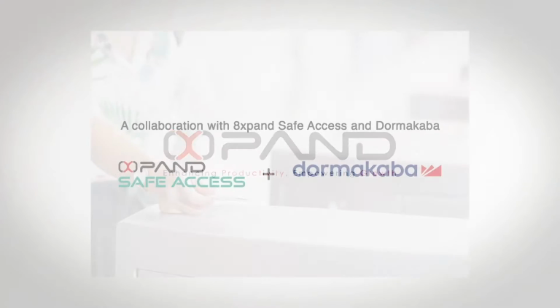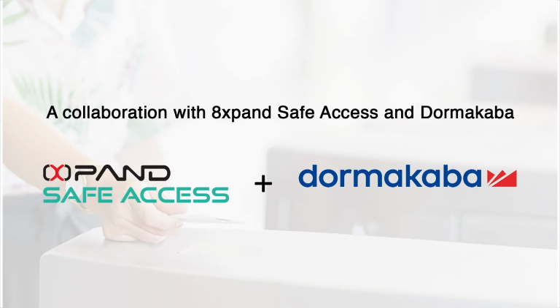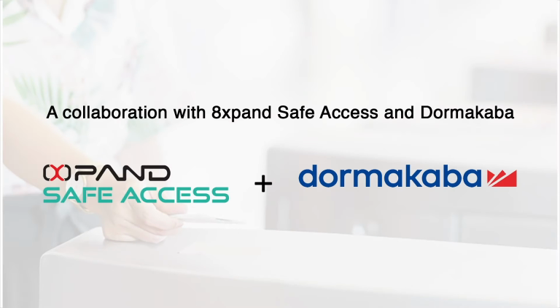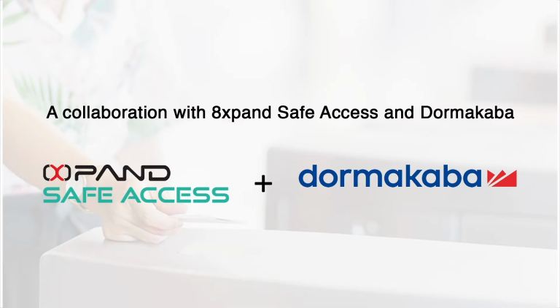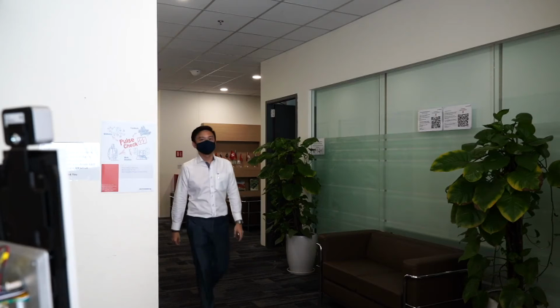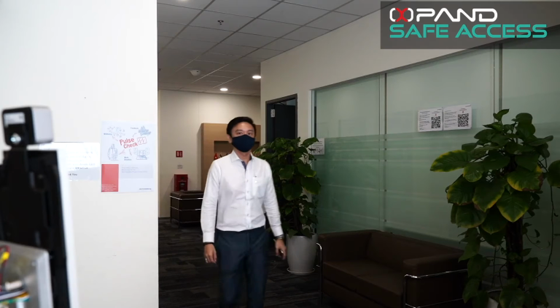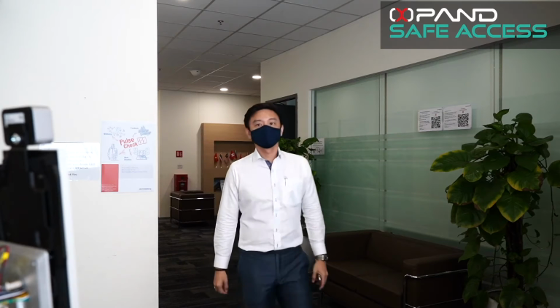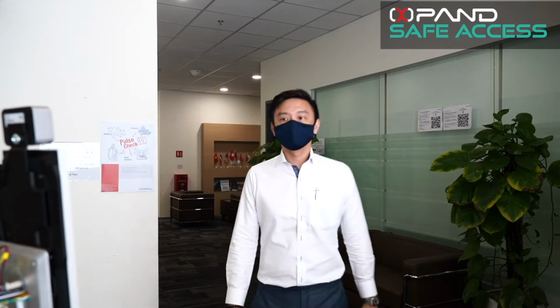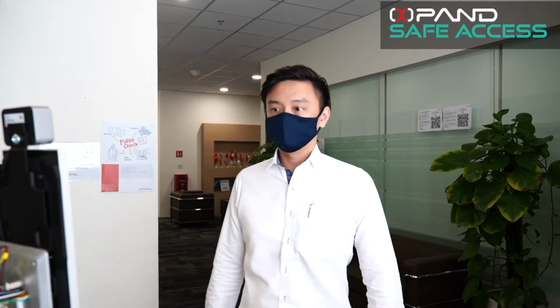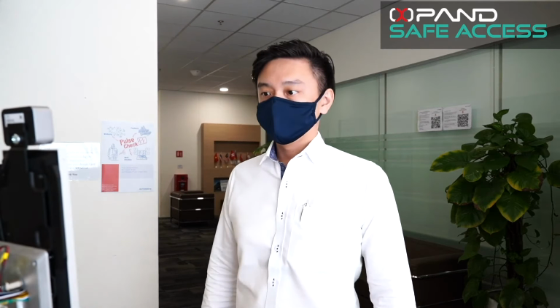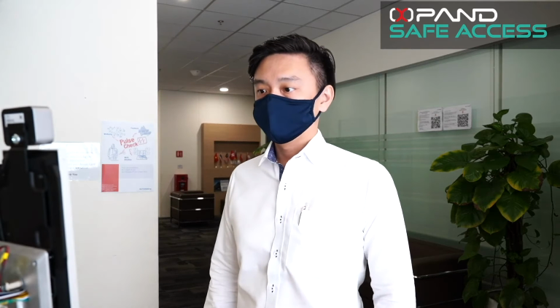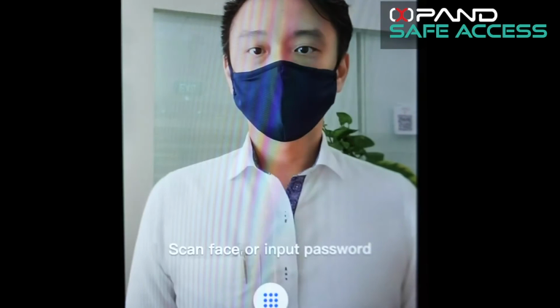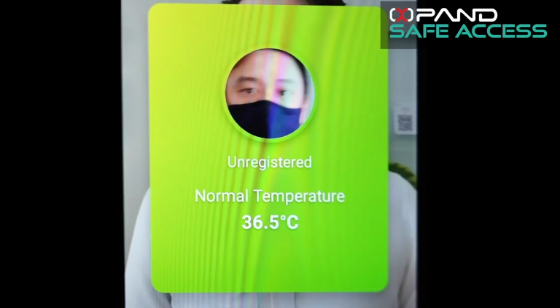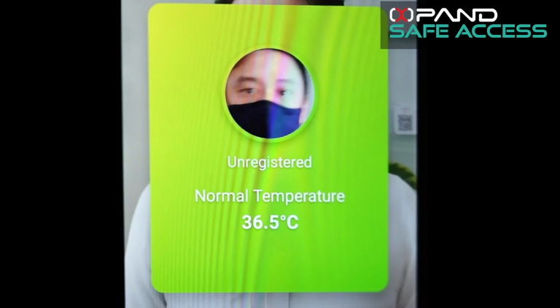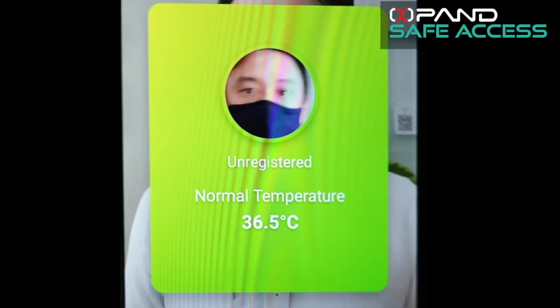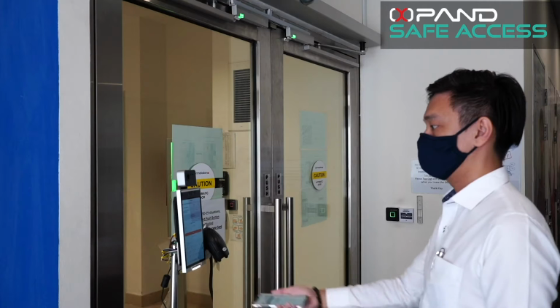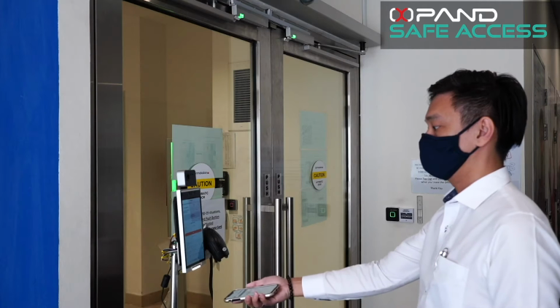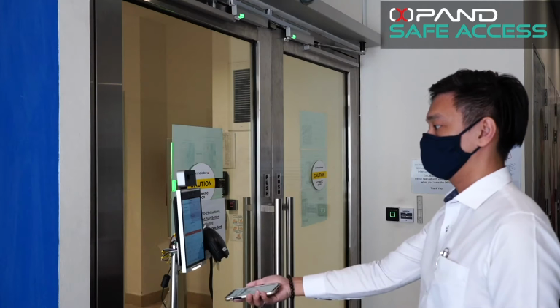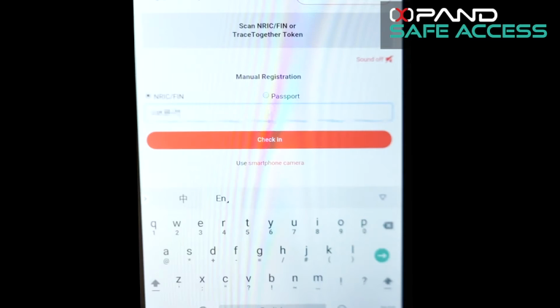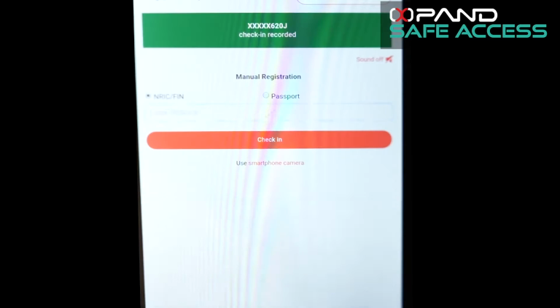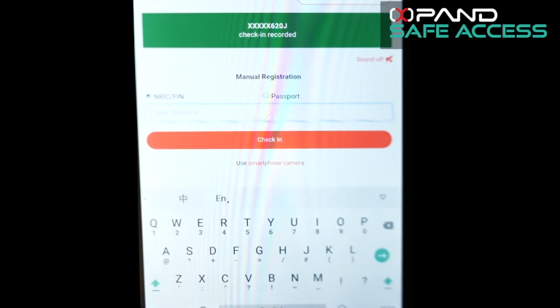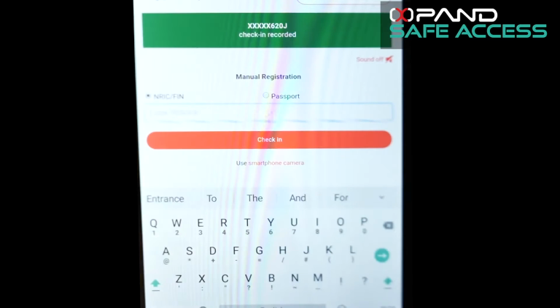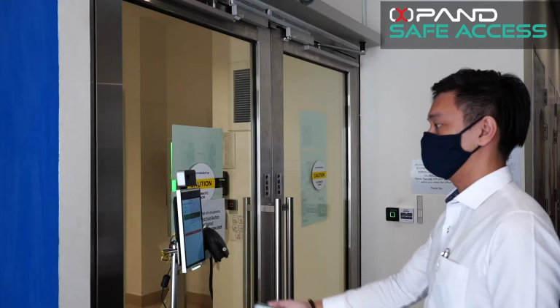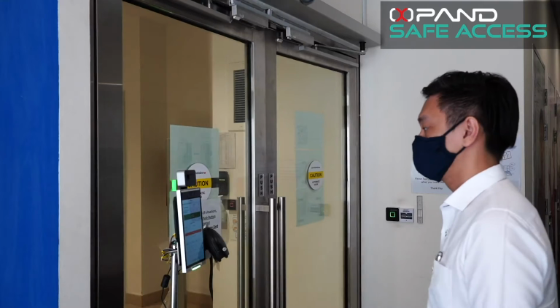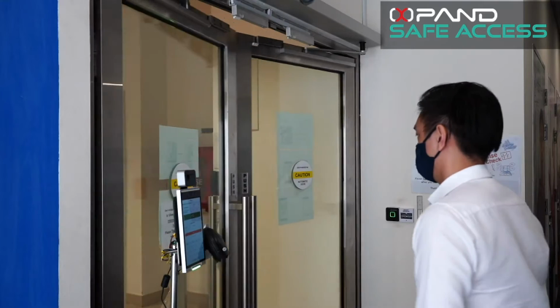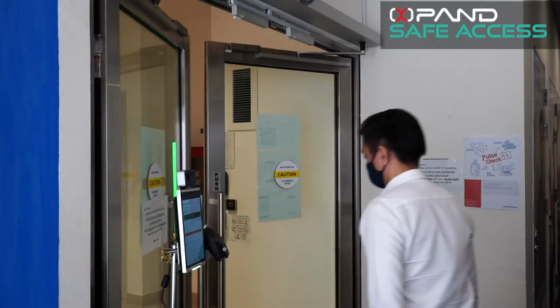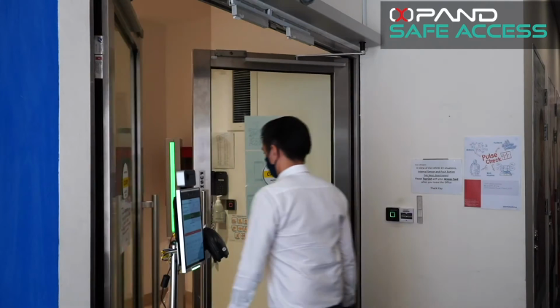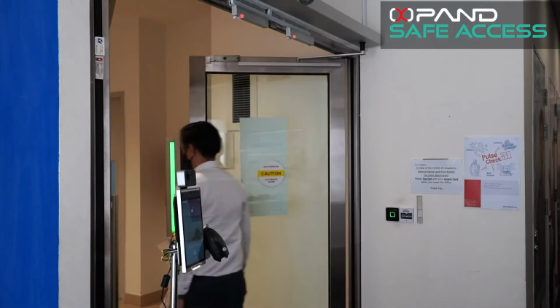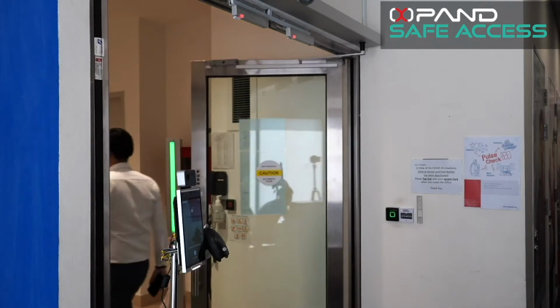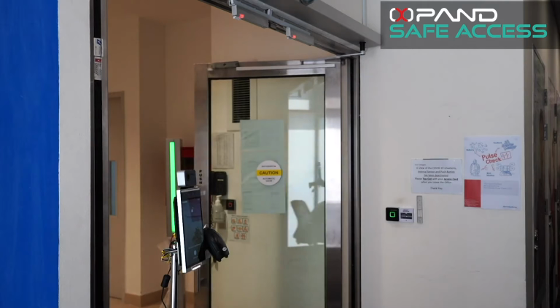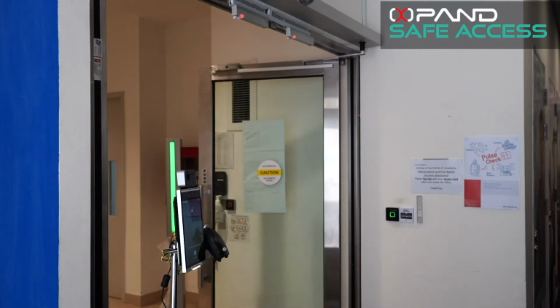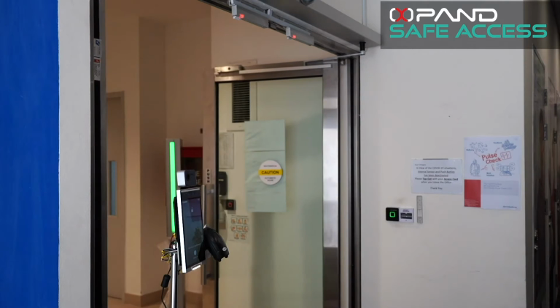Are you still putting visitors' temperature and health declarations manually, while a long queue is snaking at the reception entrance with some visitors feeling frustrated with waiting? Wouldn't you wish to automate each person's temperature reading that gets recorded directly onto the visitor management system?